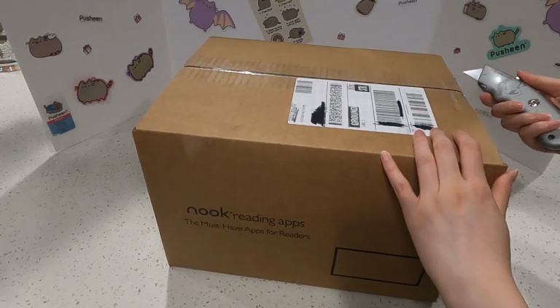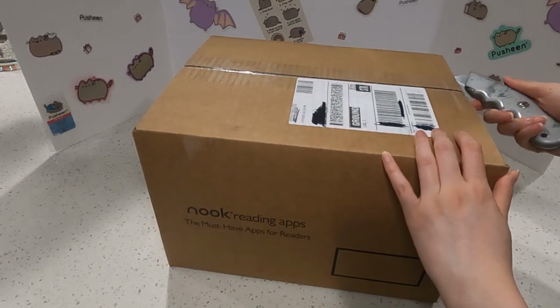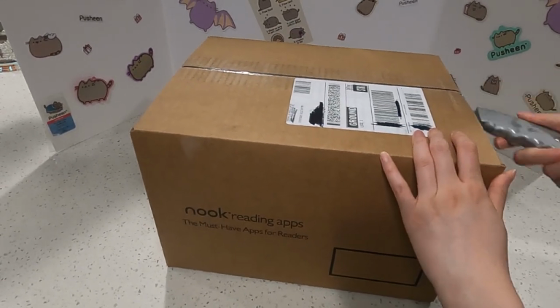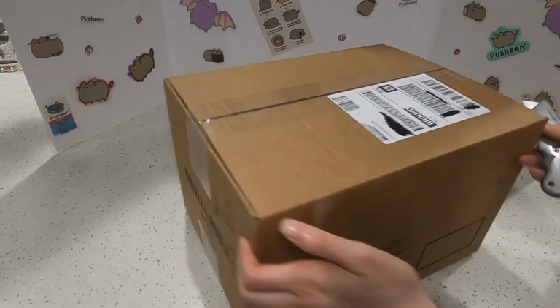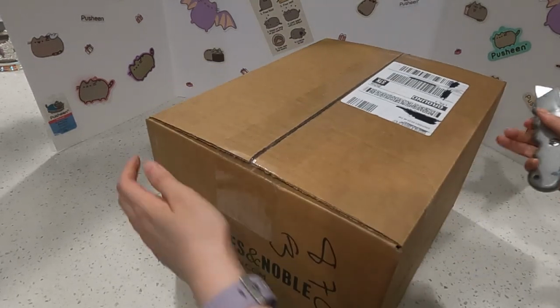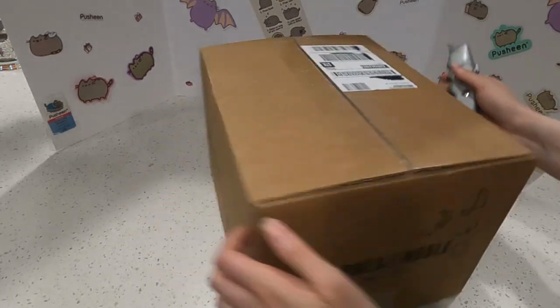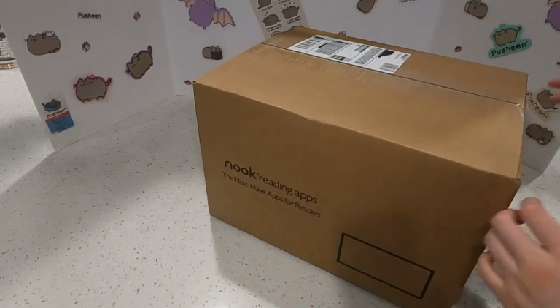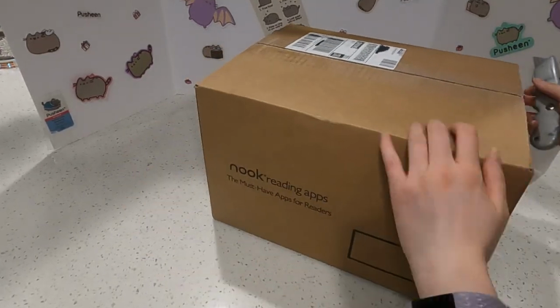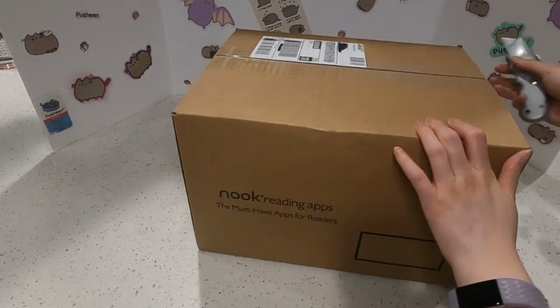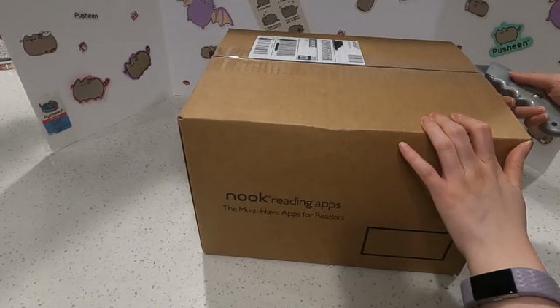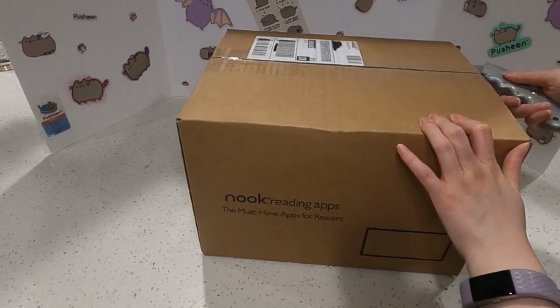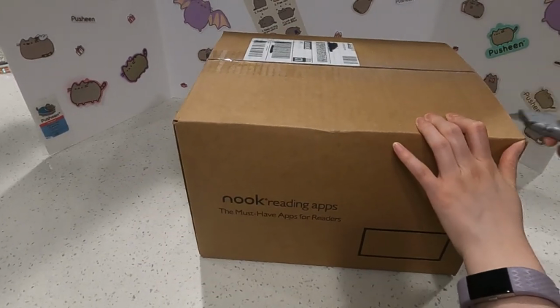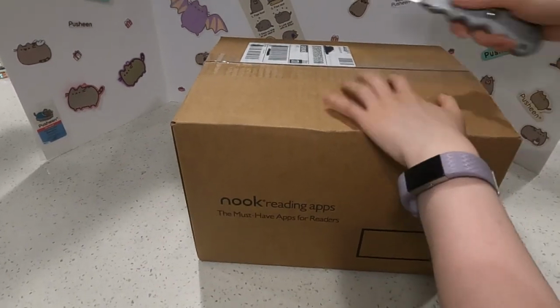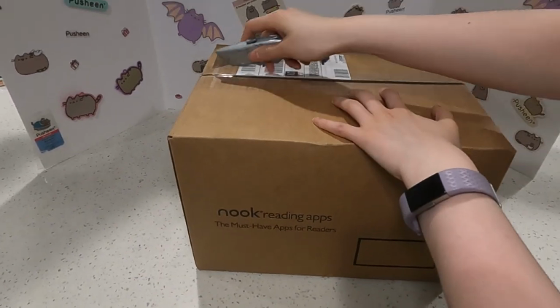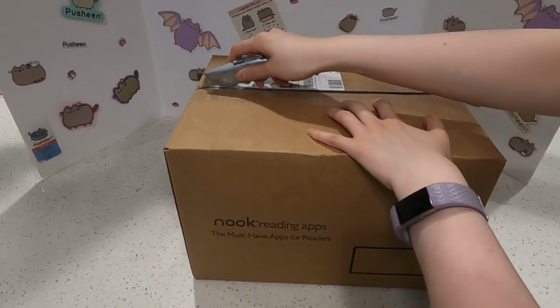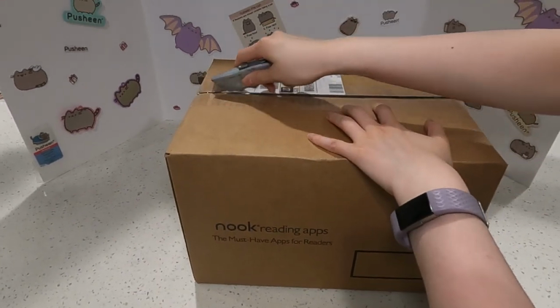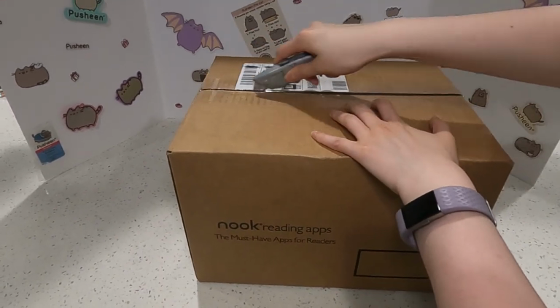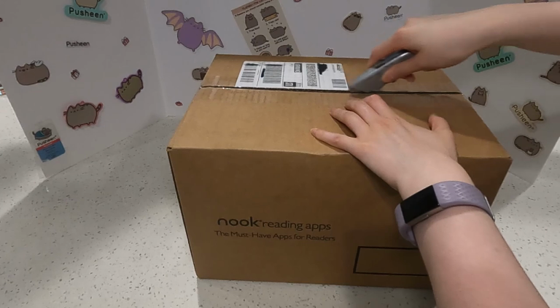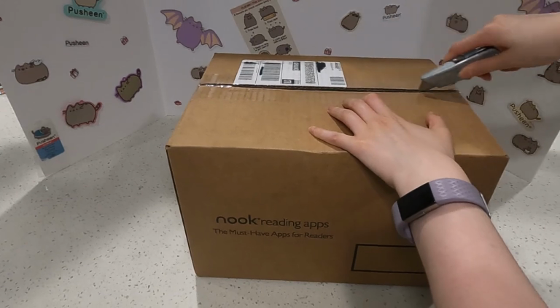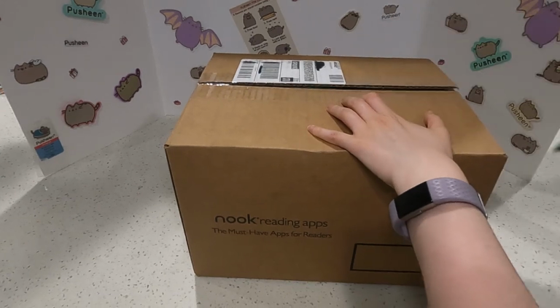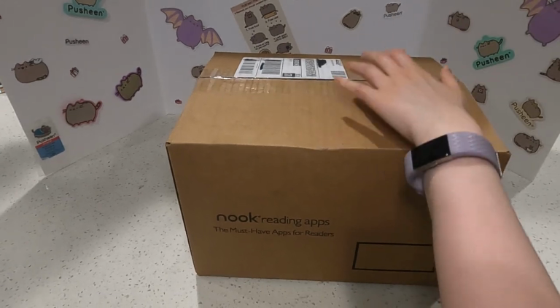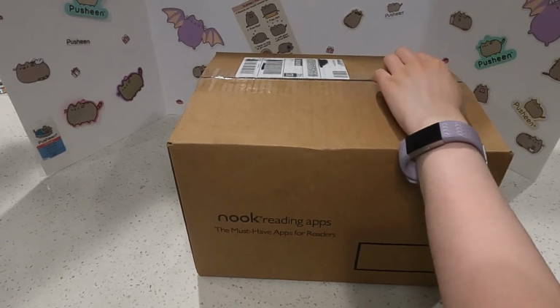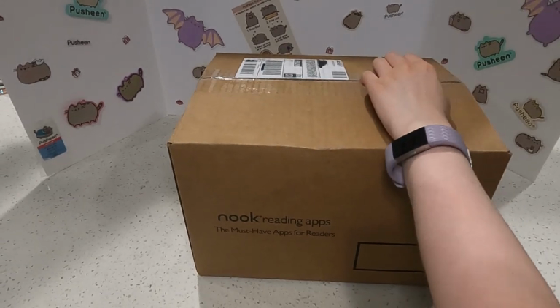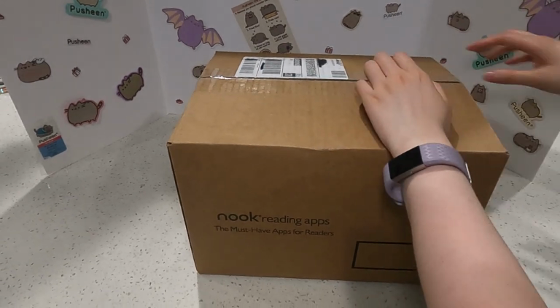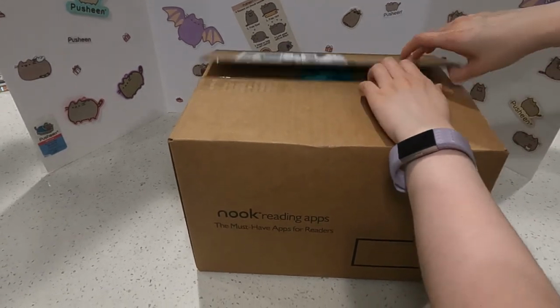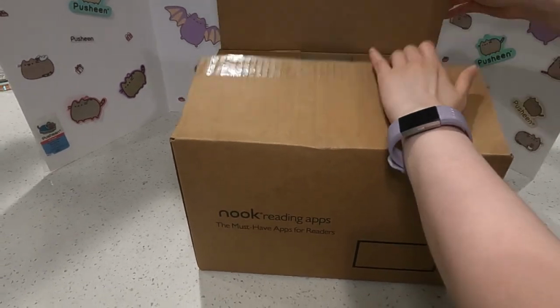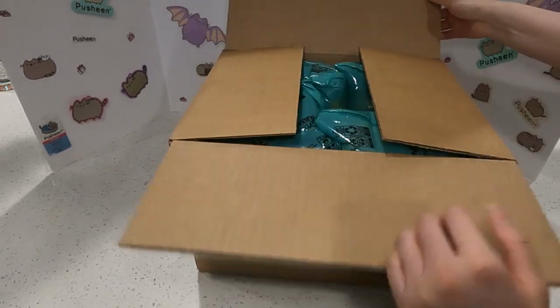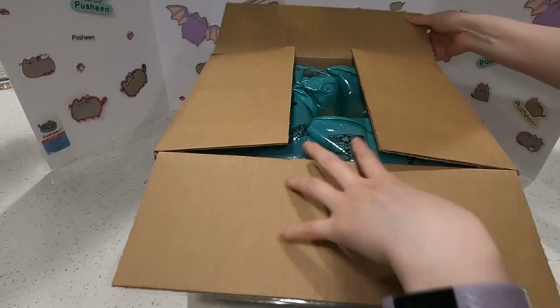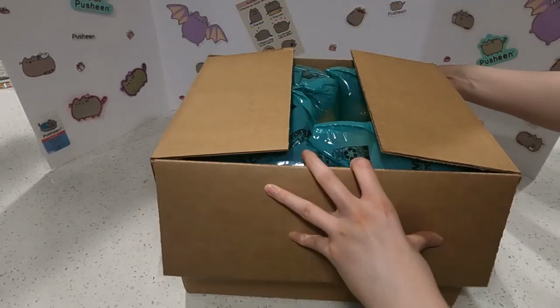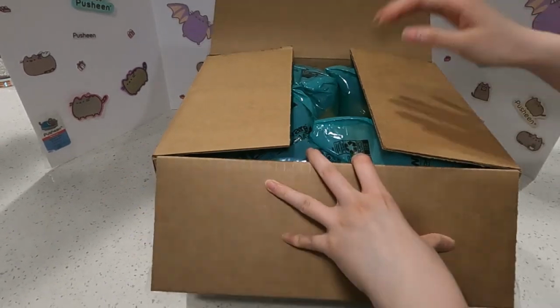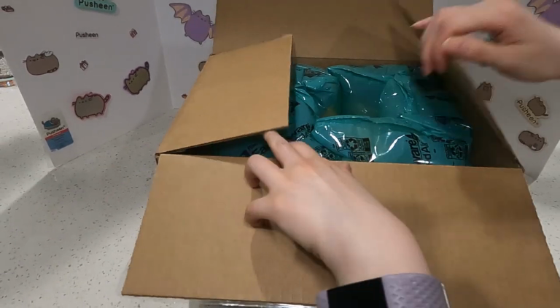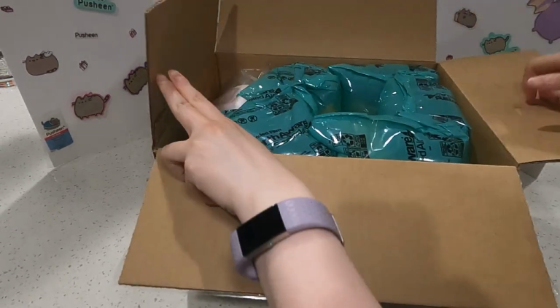I'm so excited for this. This came super fast — when did I place this order? Only like two or three days ago and it's already here. It's so cool.